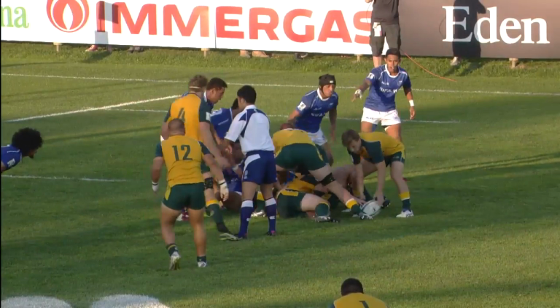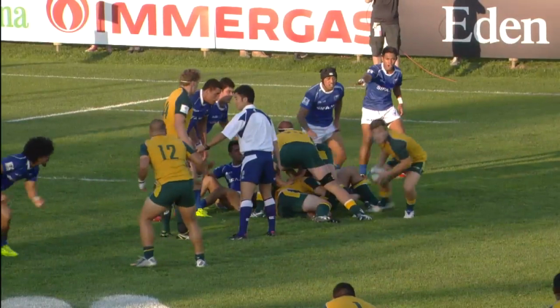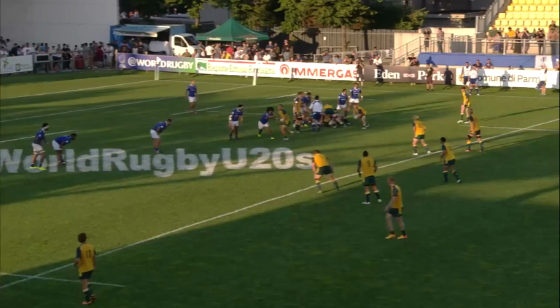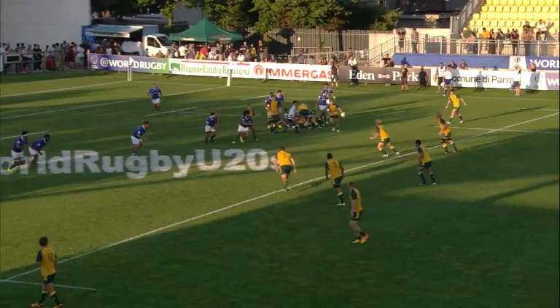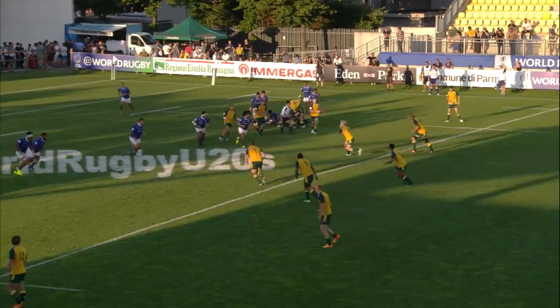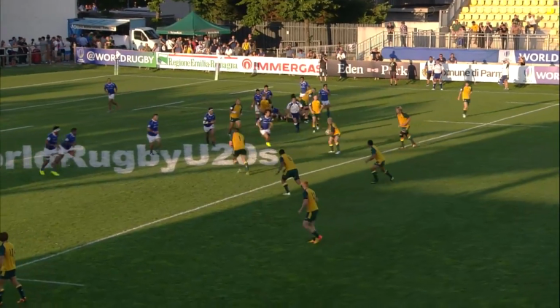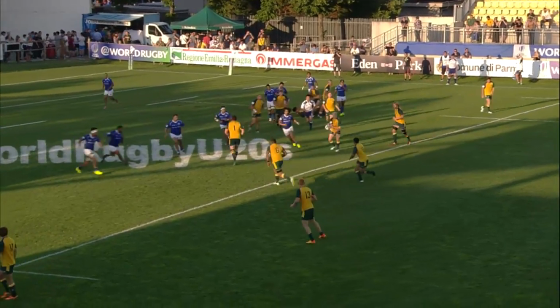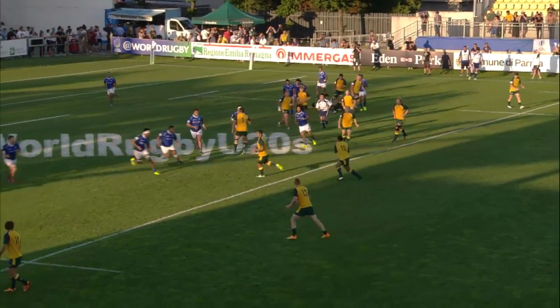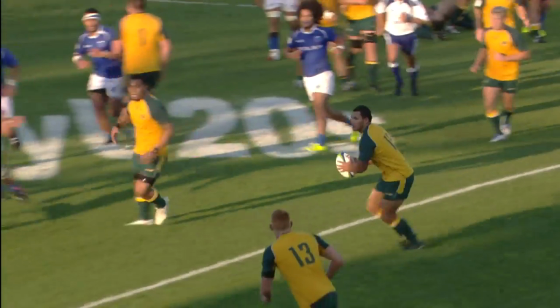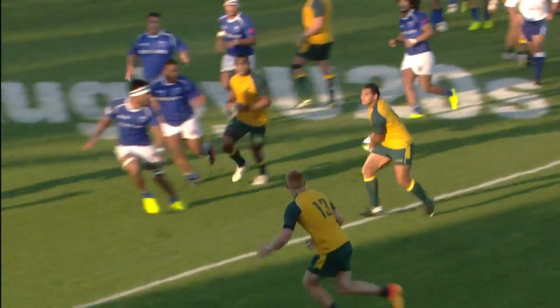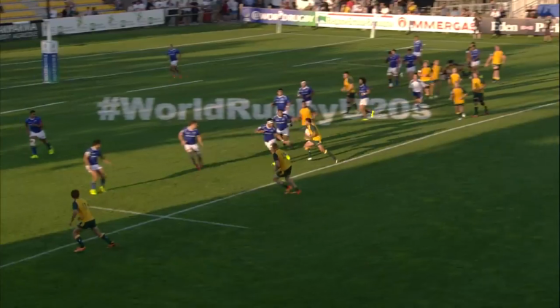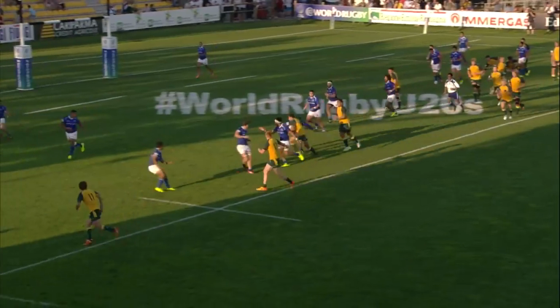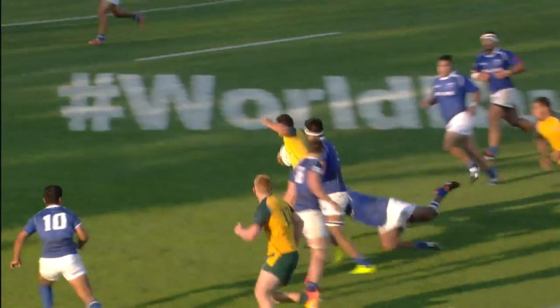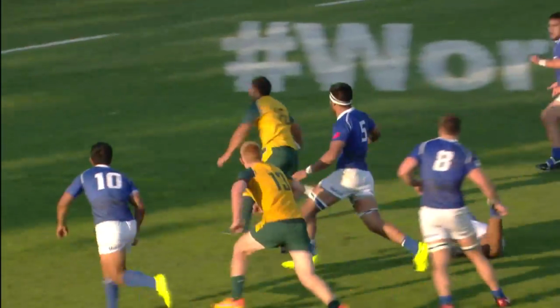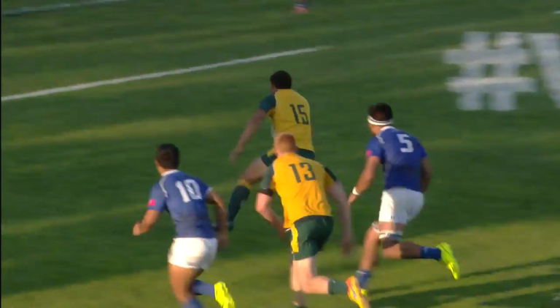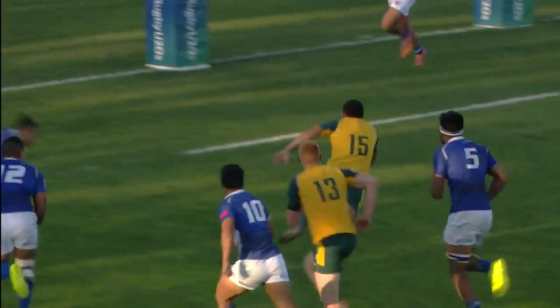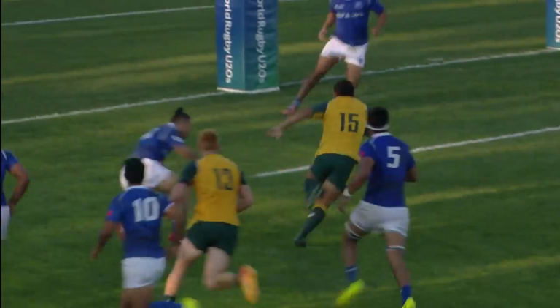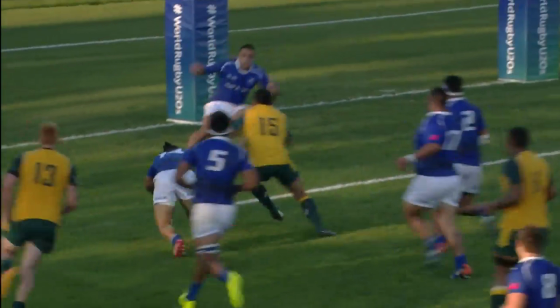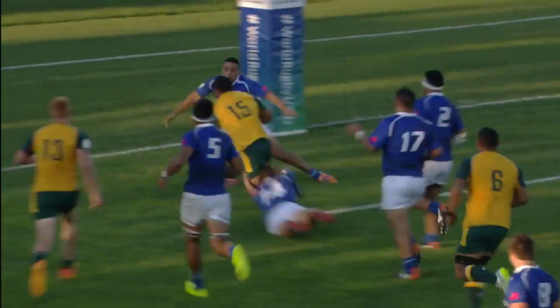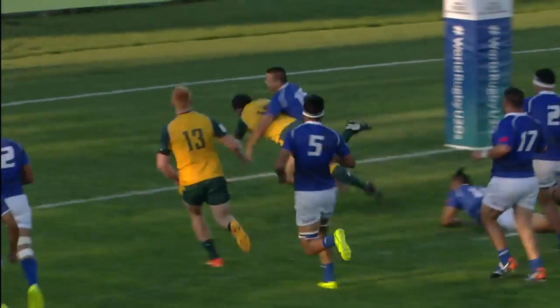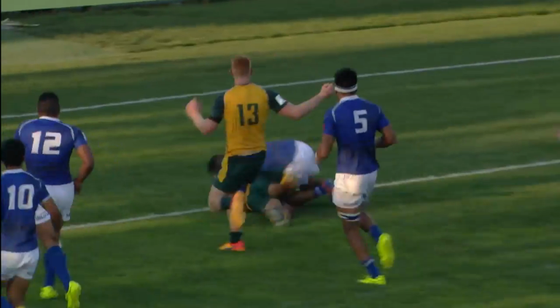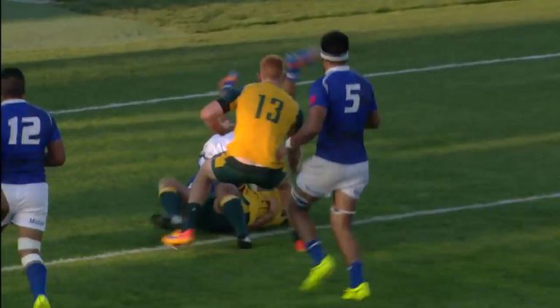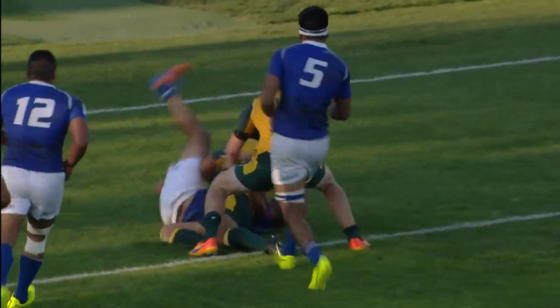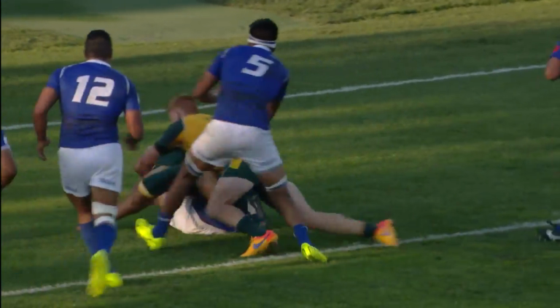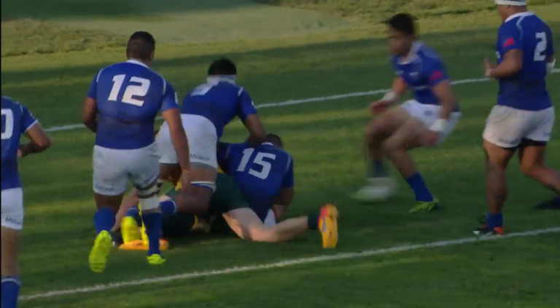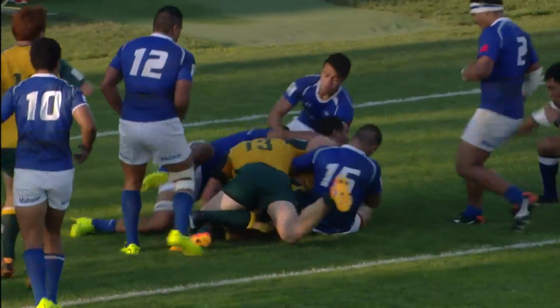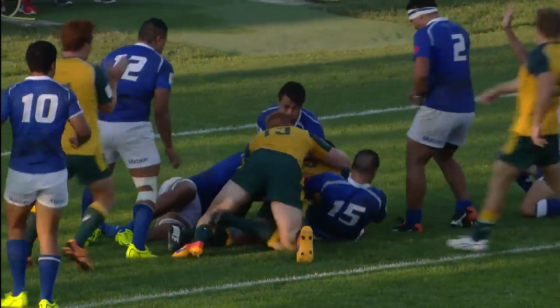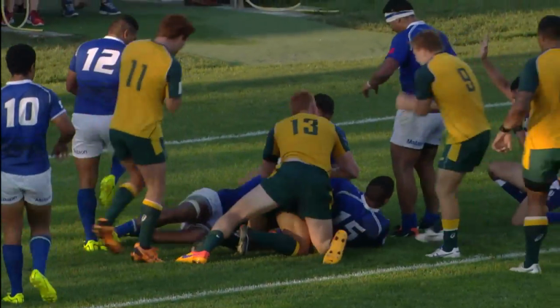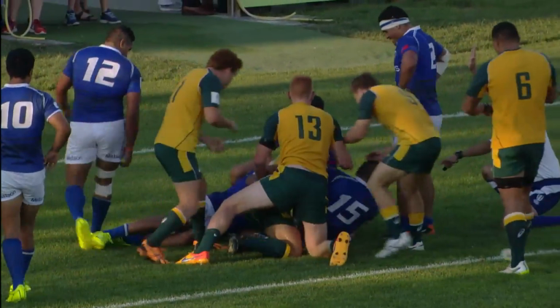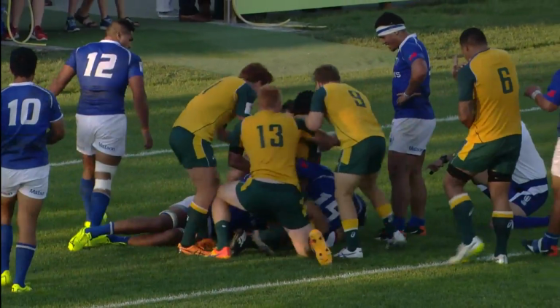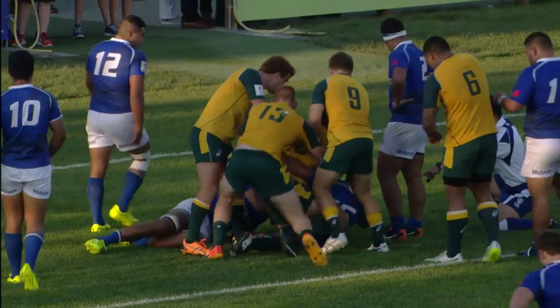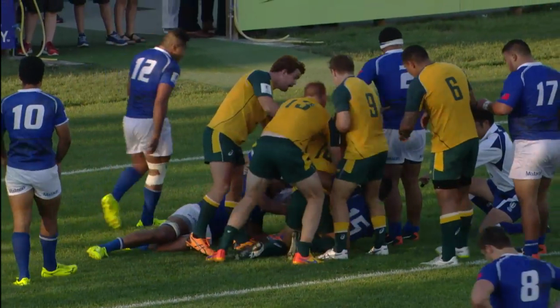Good discipline shown from the Samoans and great recycling from the Australians. Placid has it, the lovely little dummy — Placid scored one, Placid, here's the second — maybe... yes says the referee!